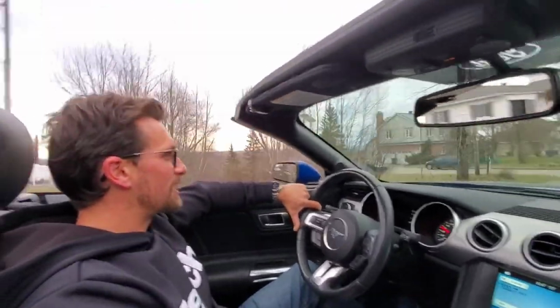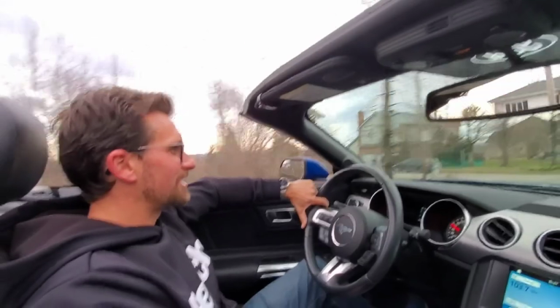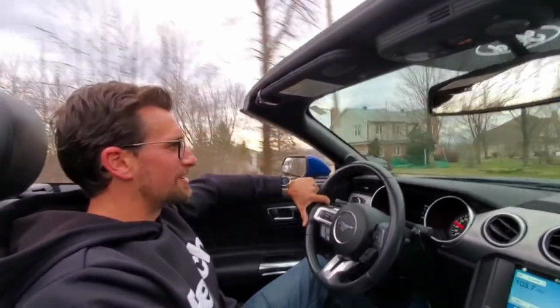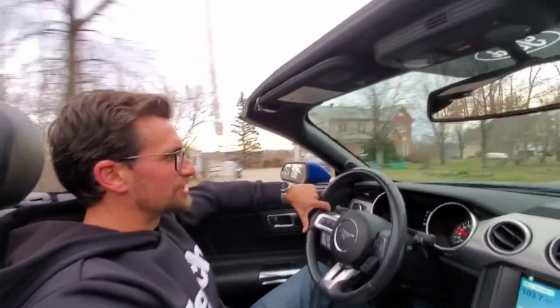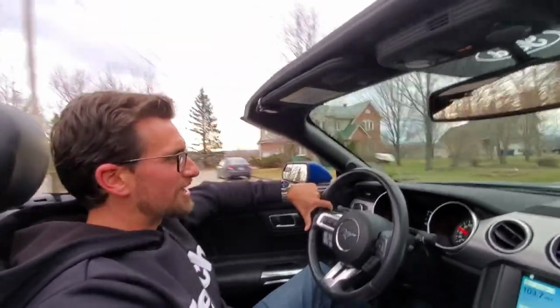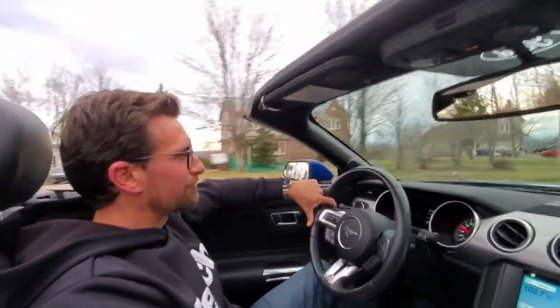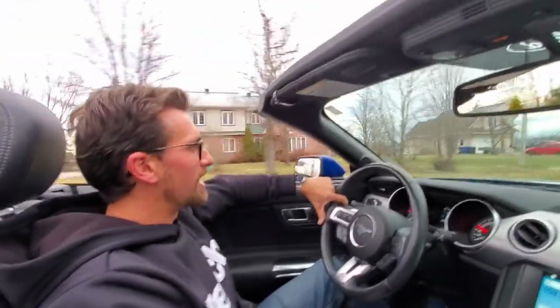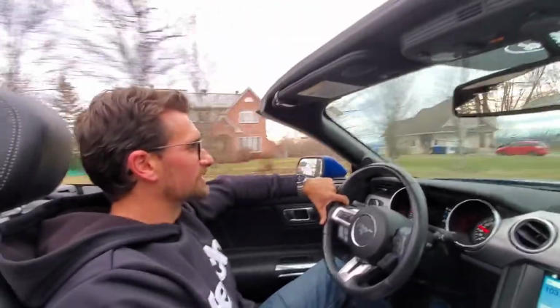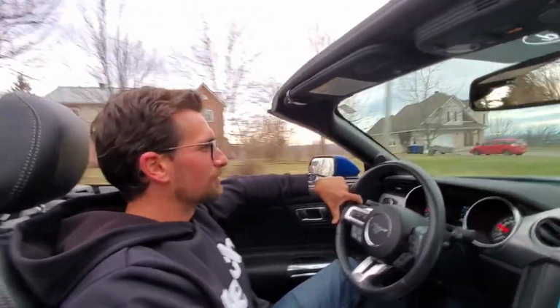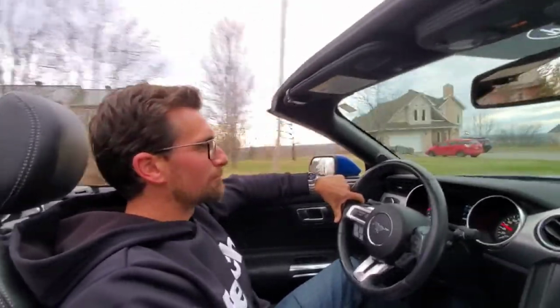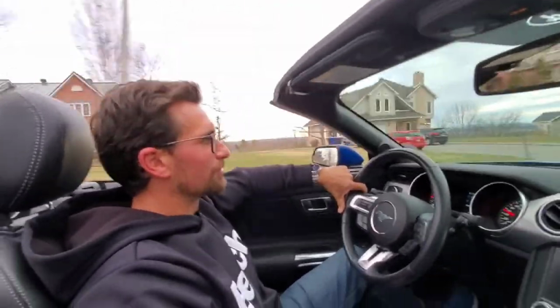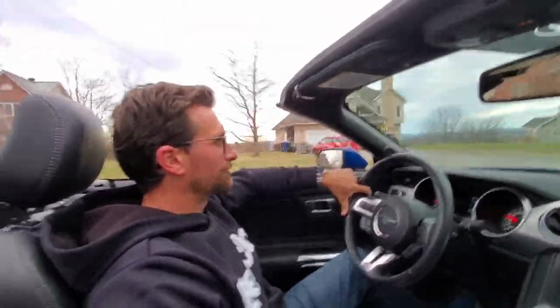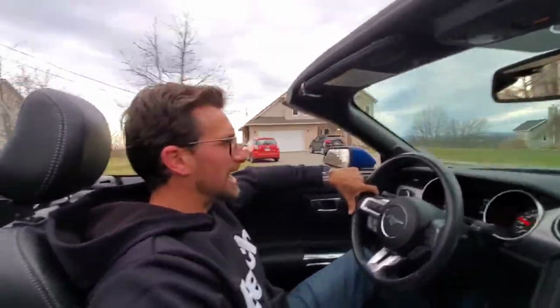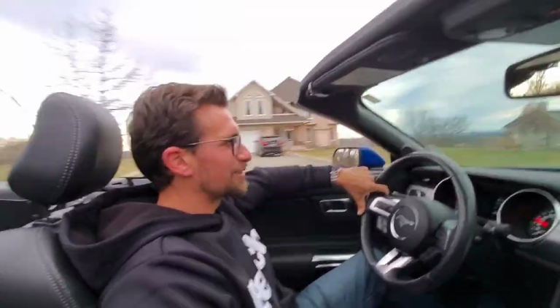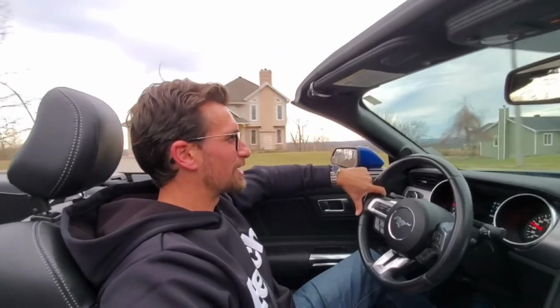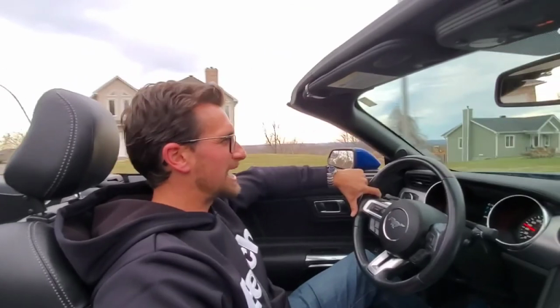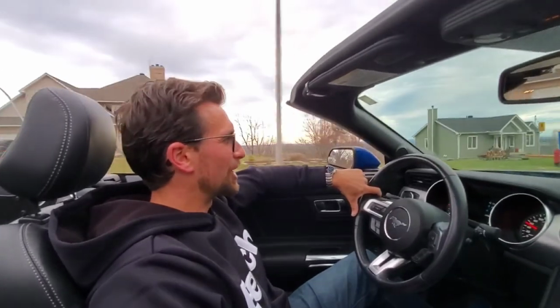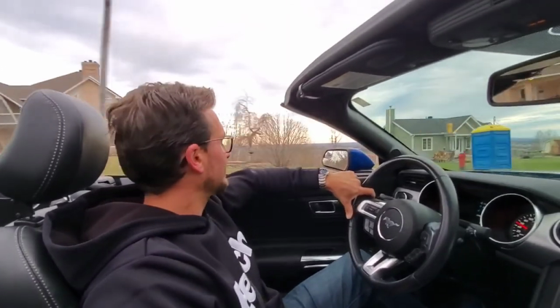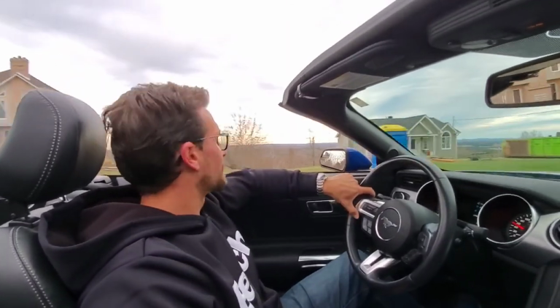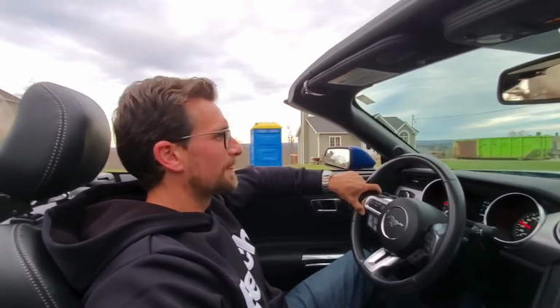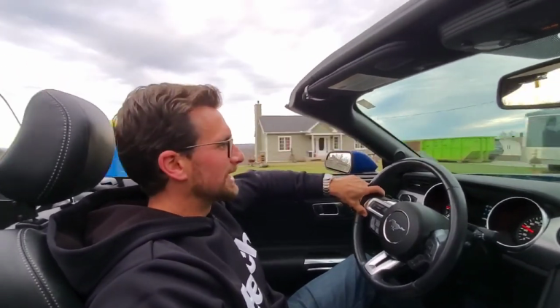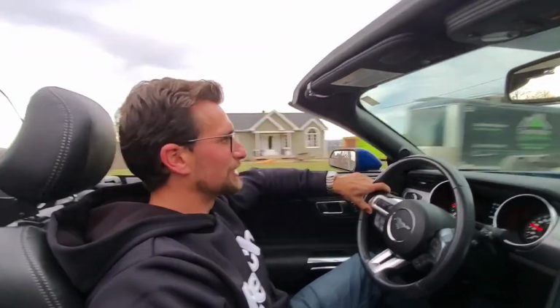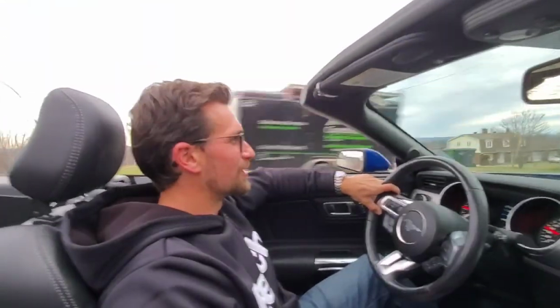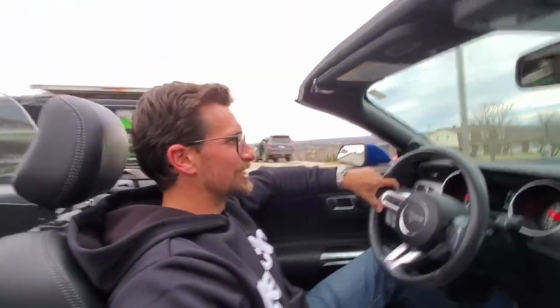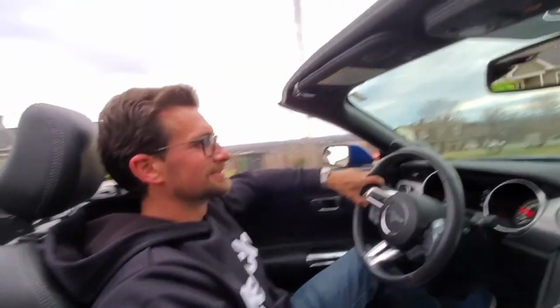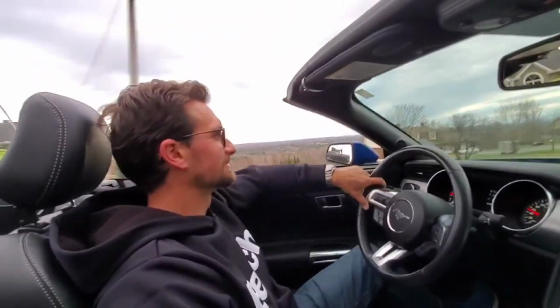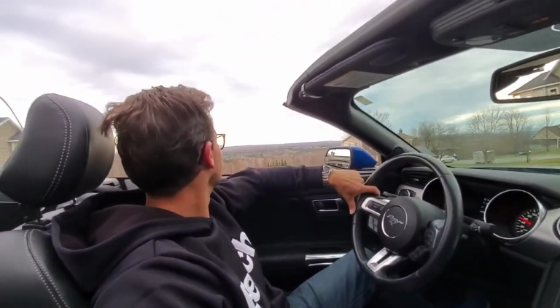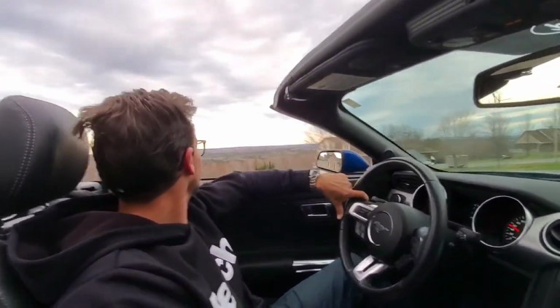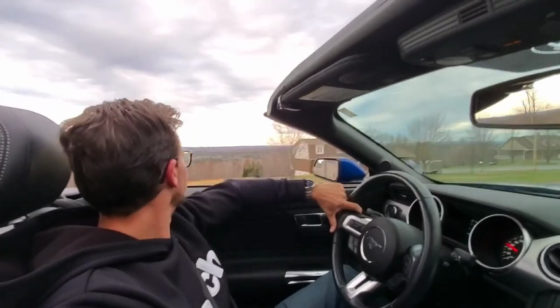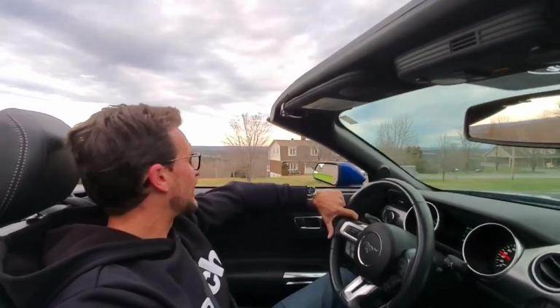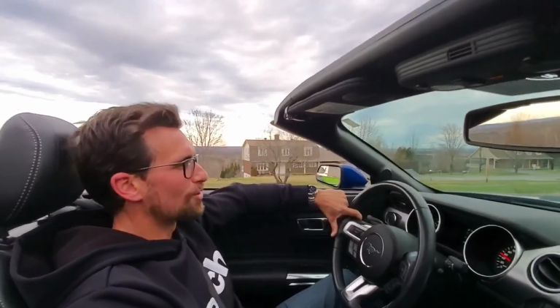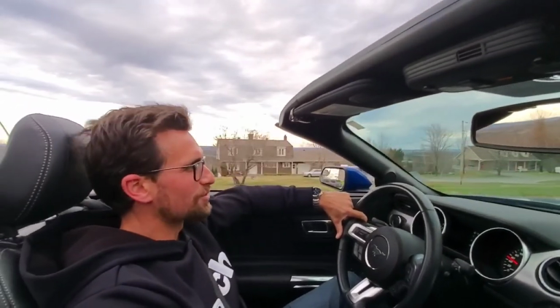Today I've had quite a few smiles. Probably burned through quite a few gallons — so the smiles per gallon are high. Now I'm just going to enjoy the scenery, and I hope you are as well.